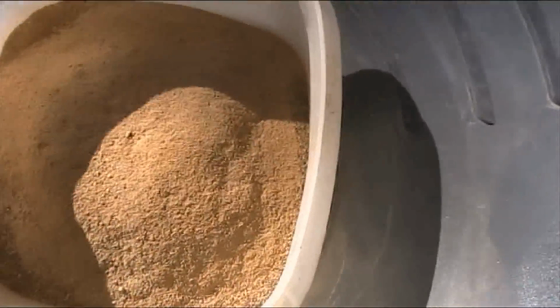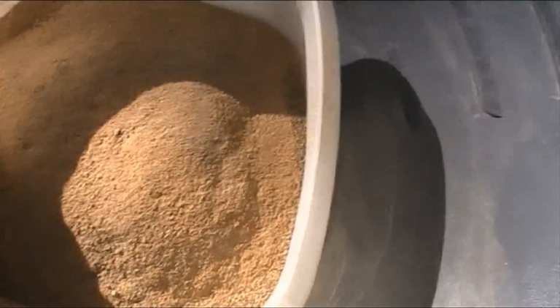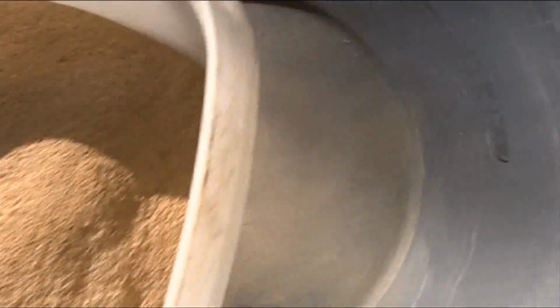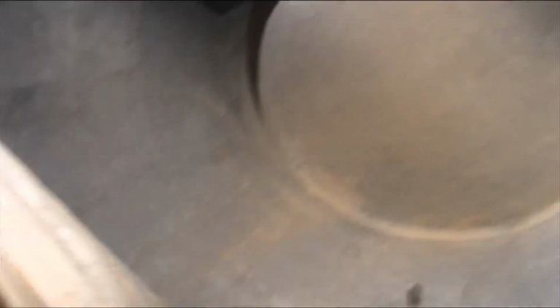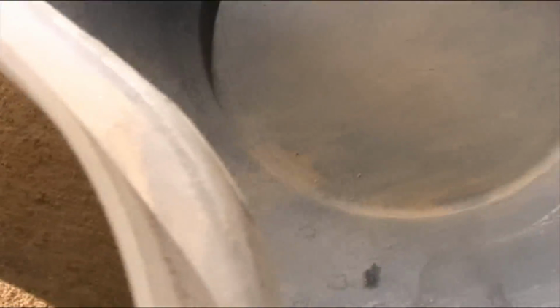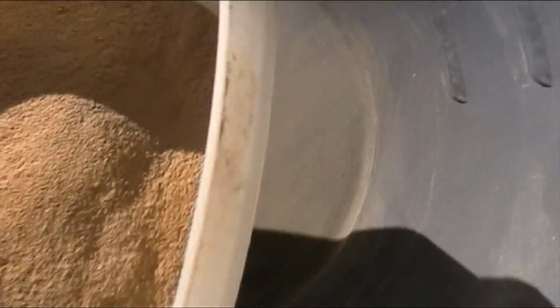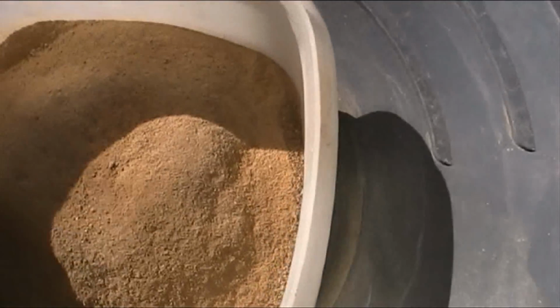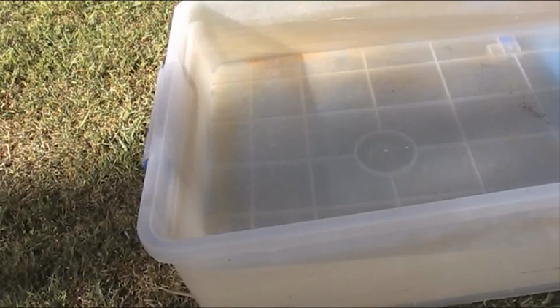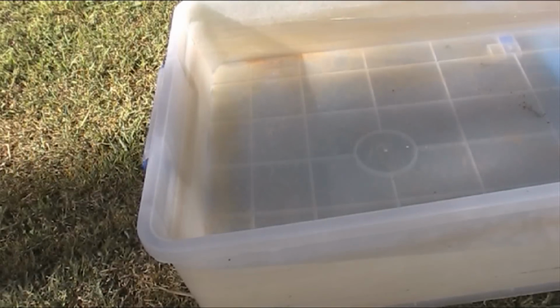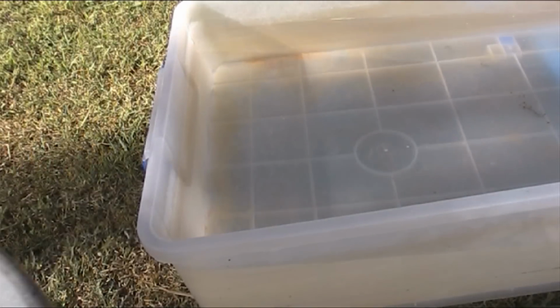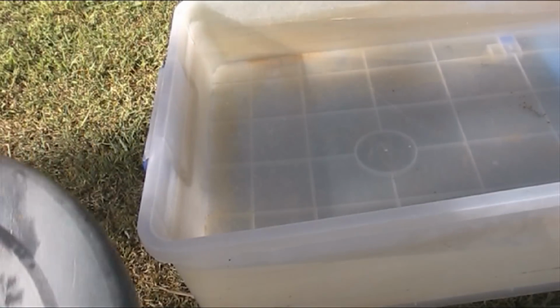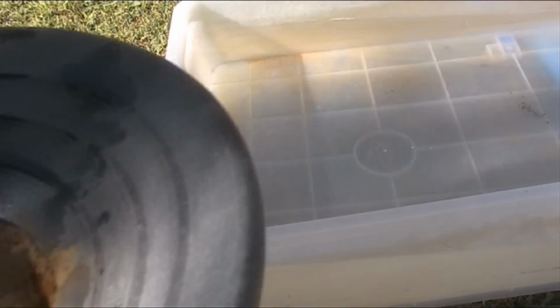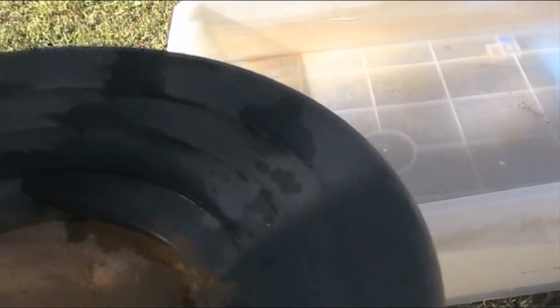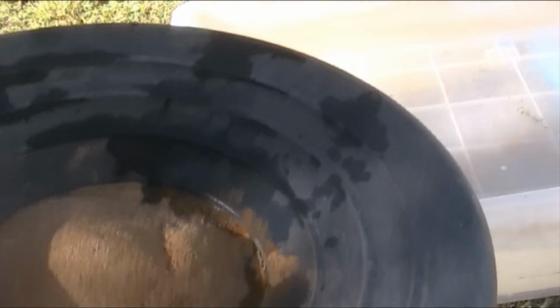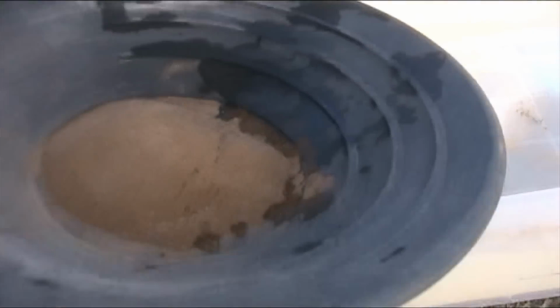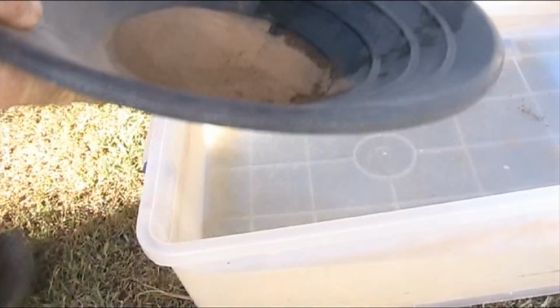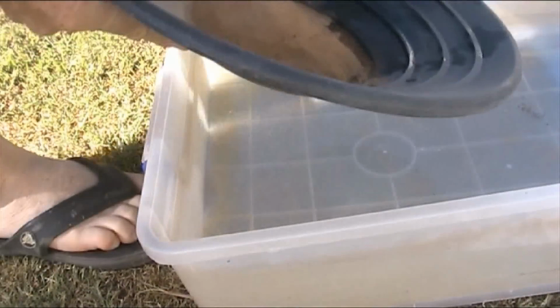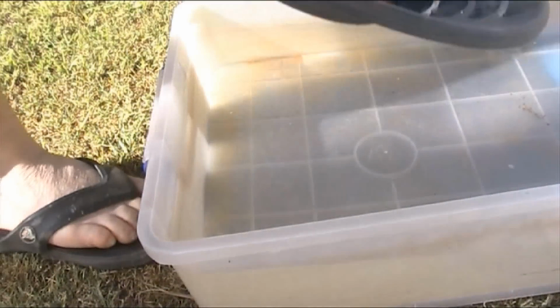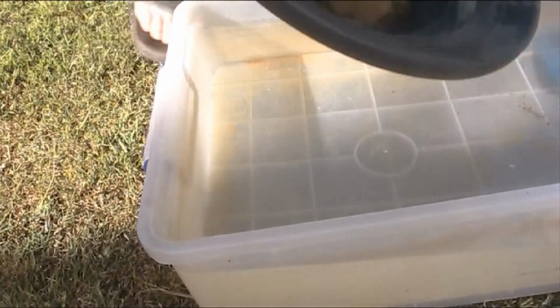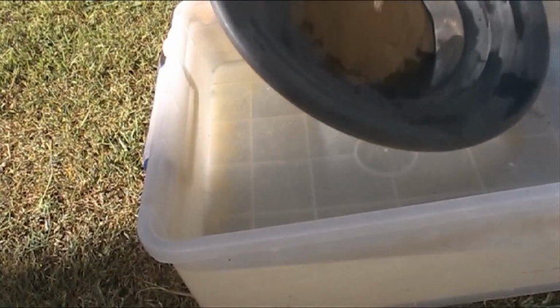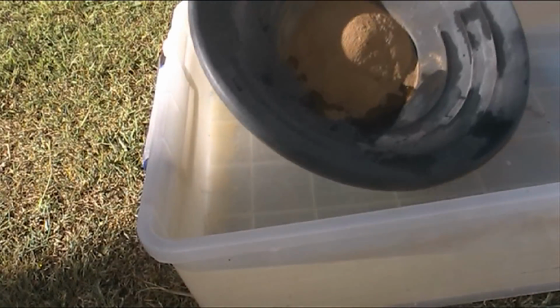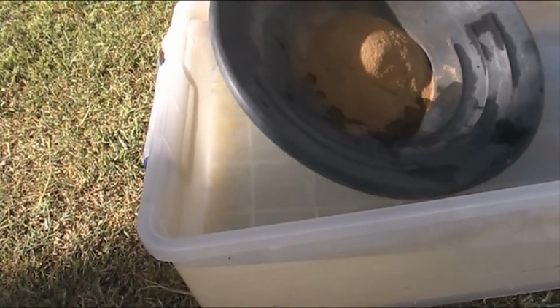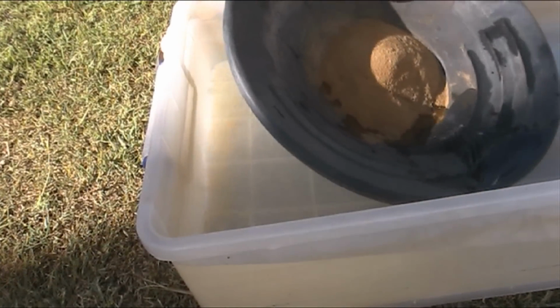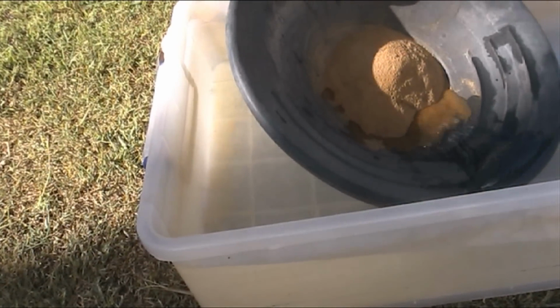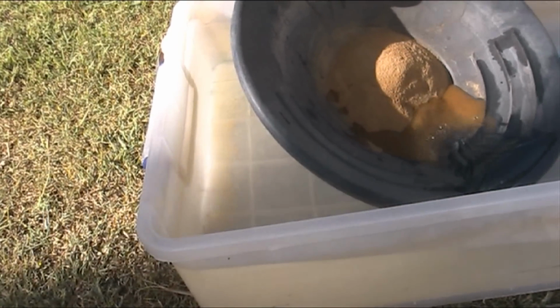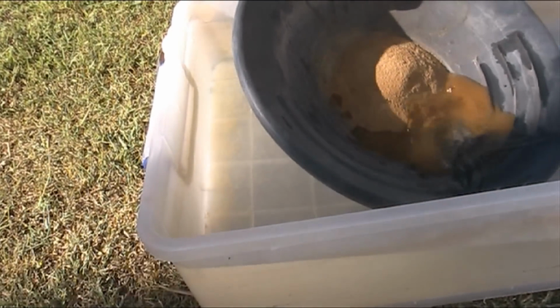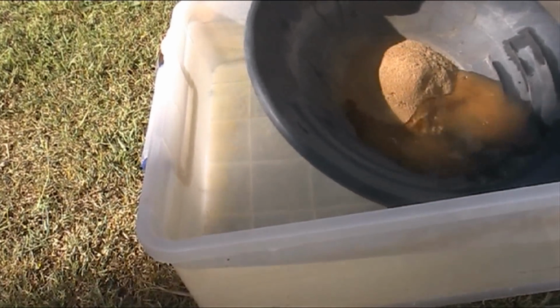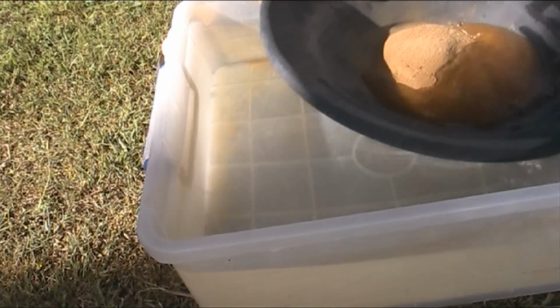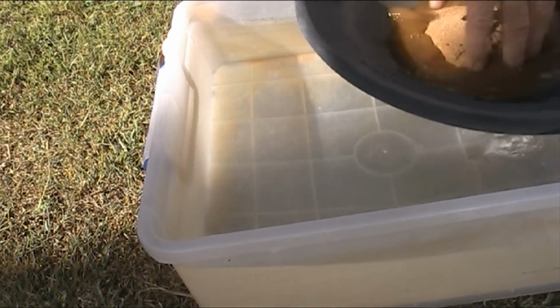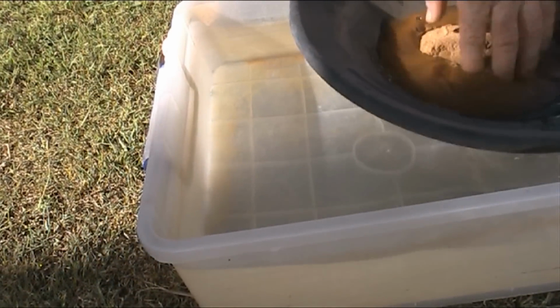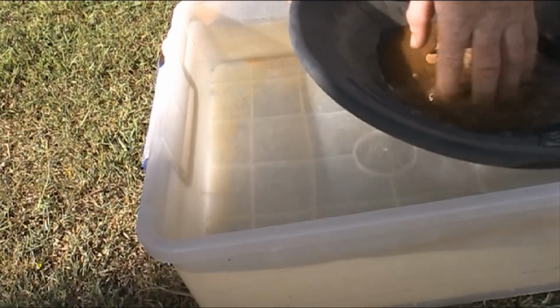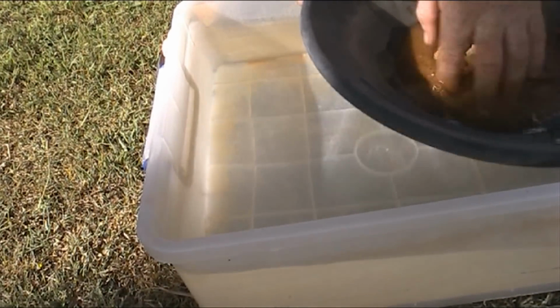Next thing to do now will be to pan it. Alright, we've got our material now in the pan. Time to have a look and see what we've got.